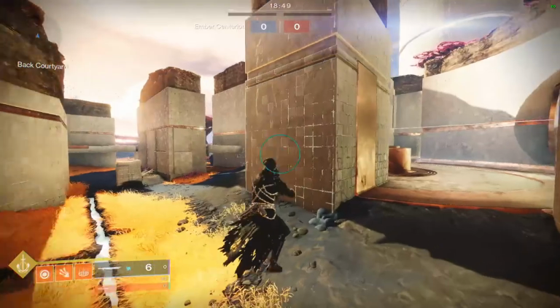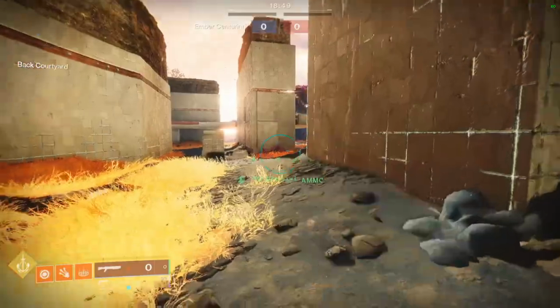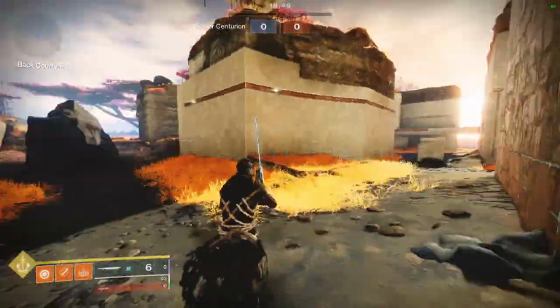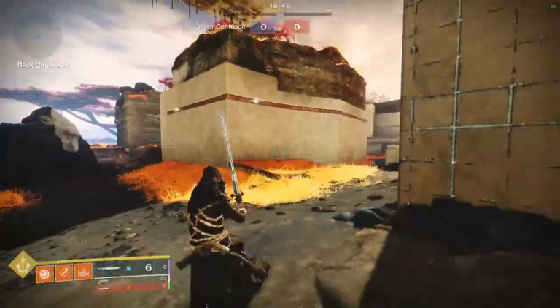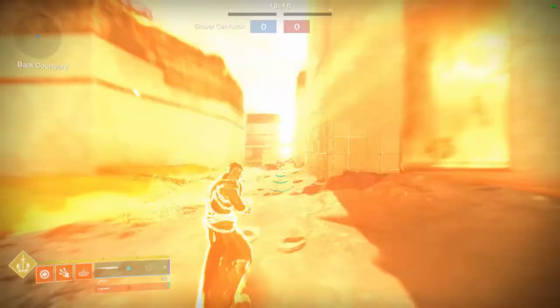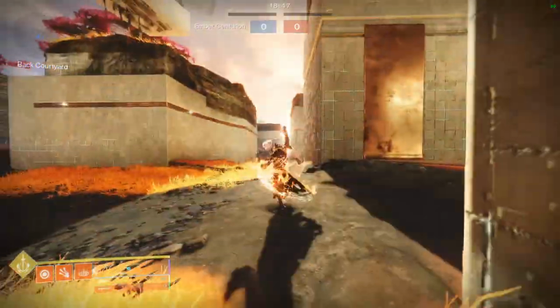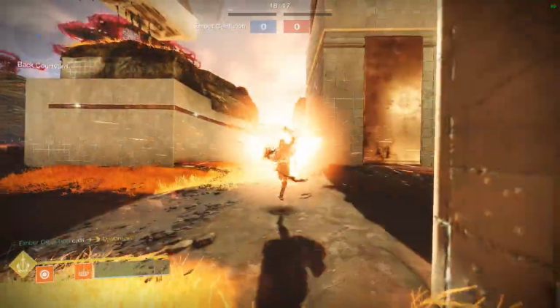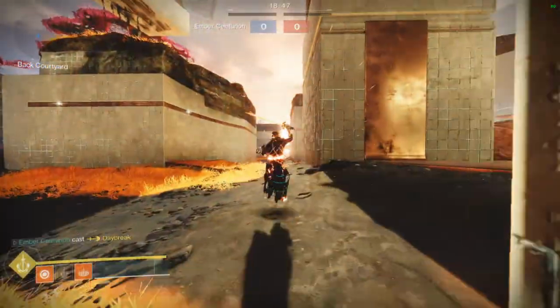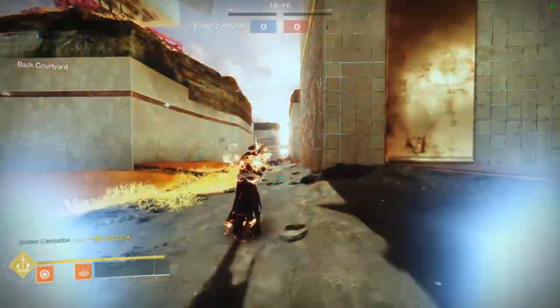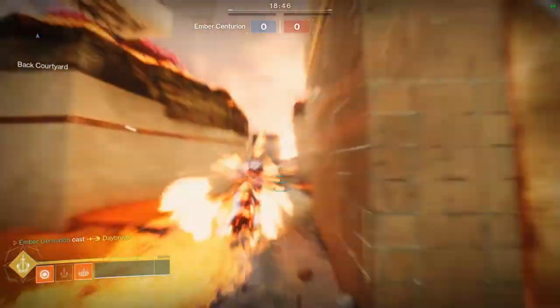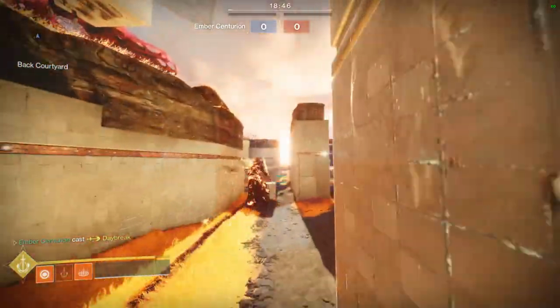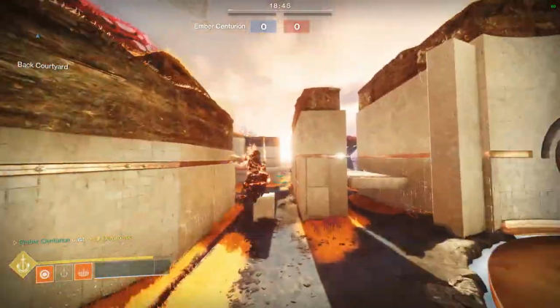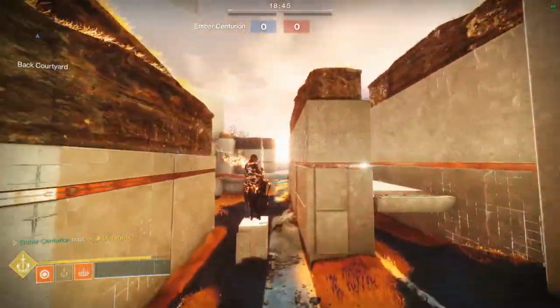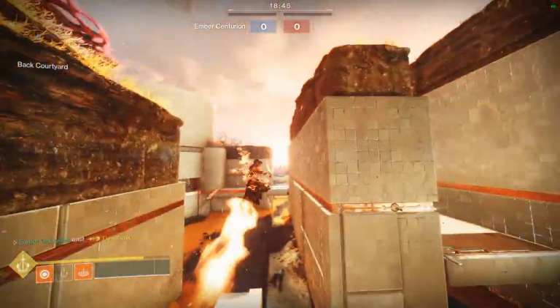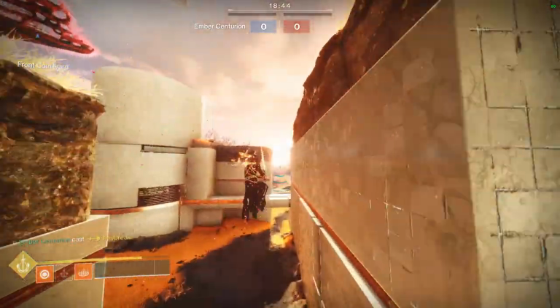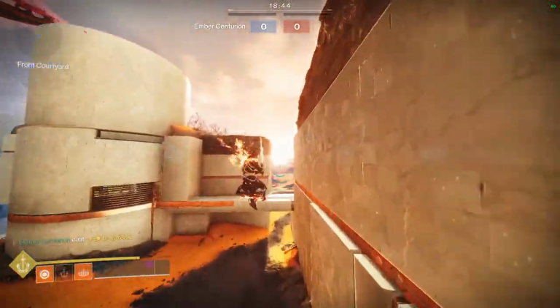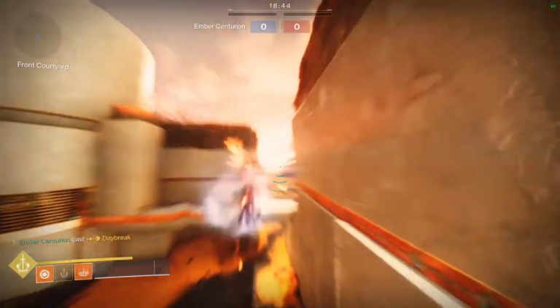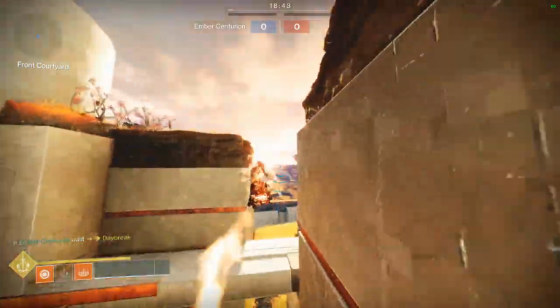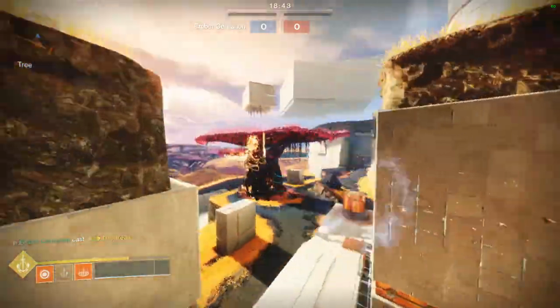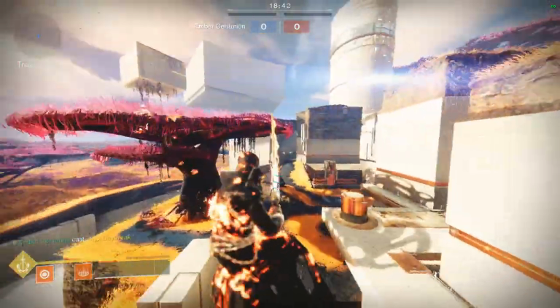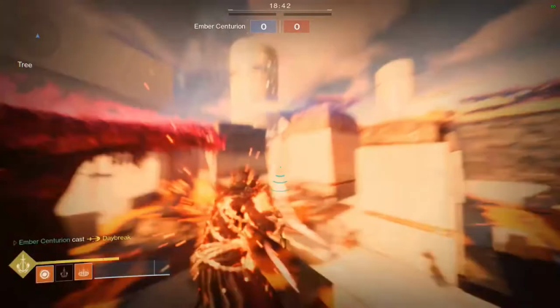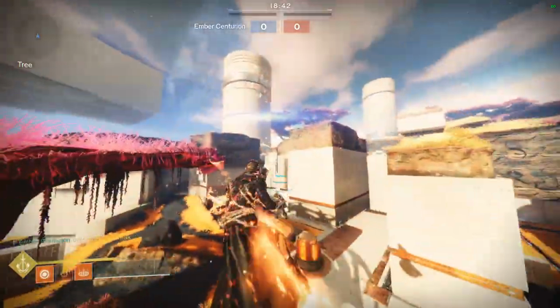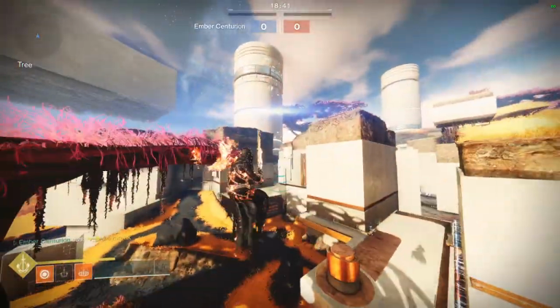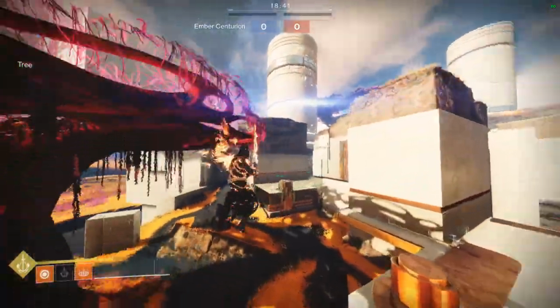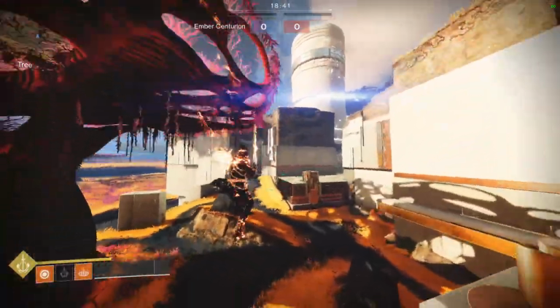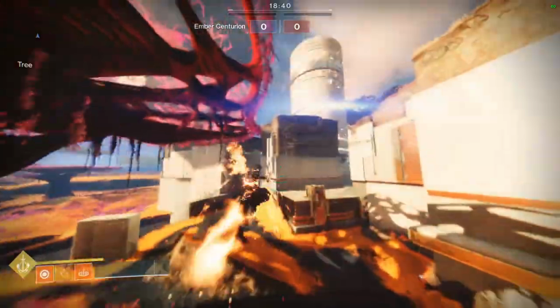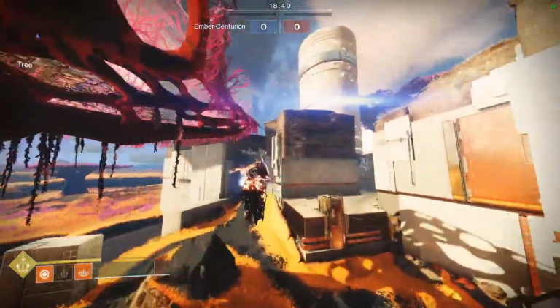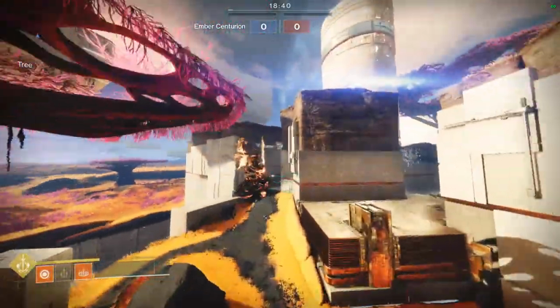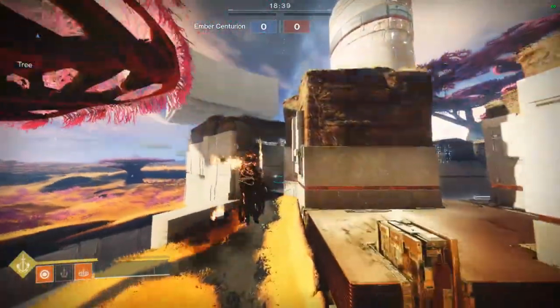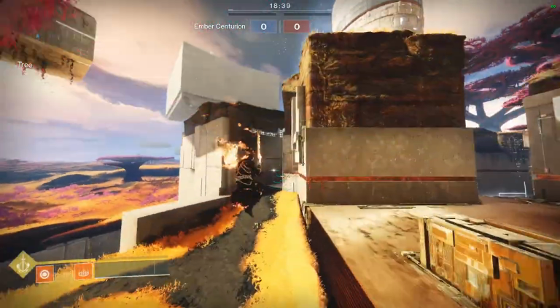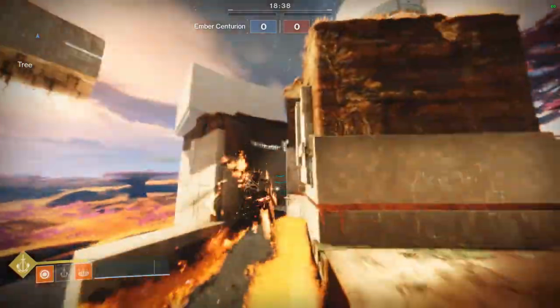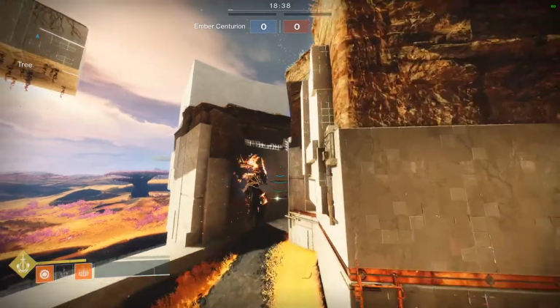Number 3: Activate Heat Rises, pop your super, and do the first tech again but in mid-air. This works really well for specific sections. Have Transversive Steps on as well, so you can move faster while your dashes are recharging.